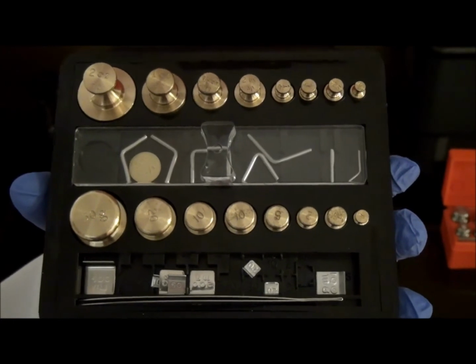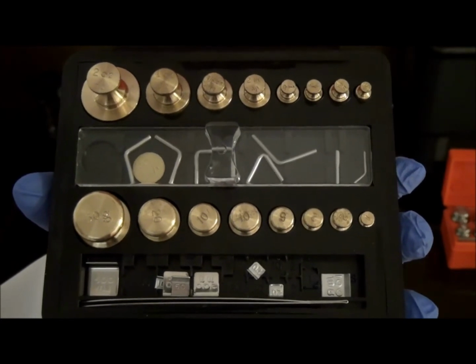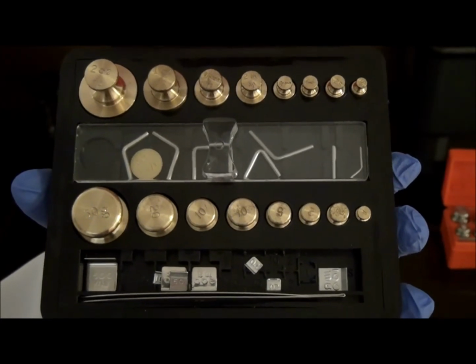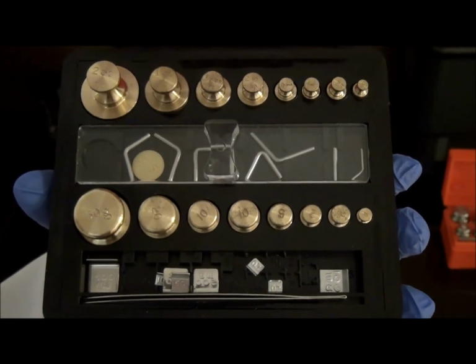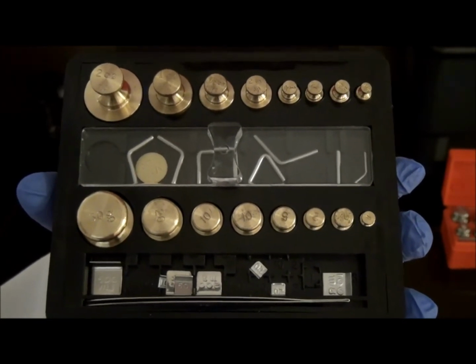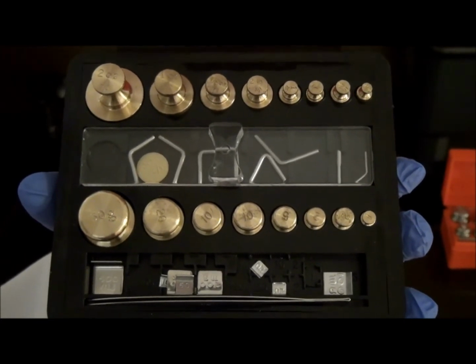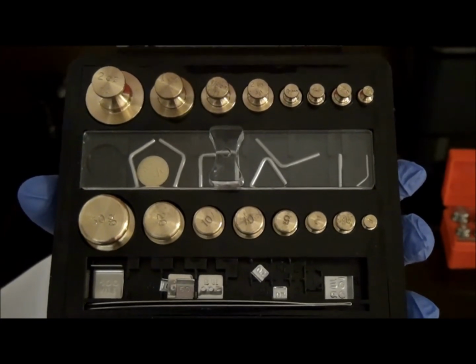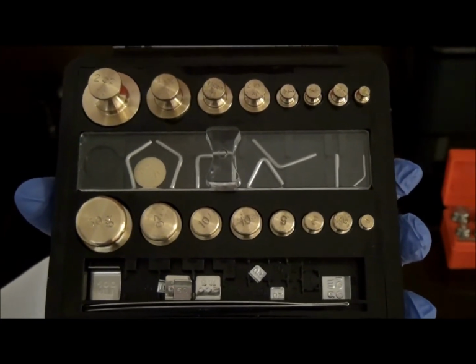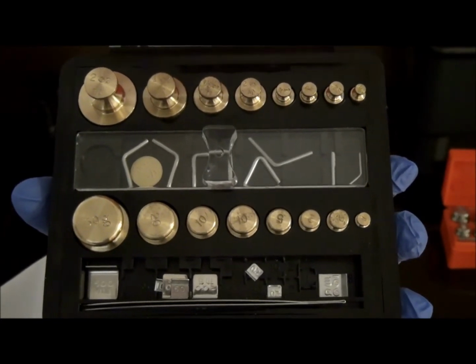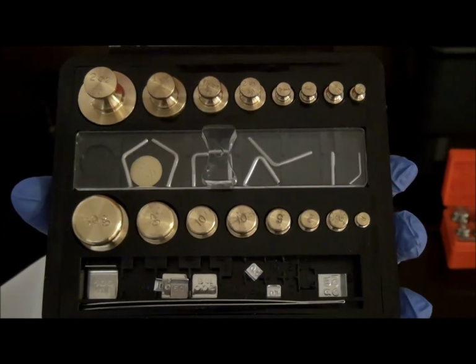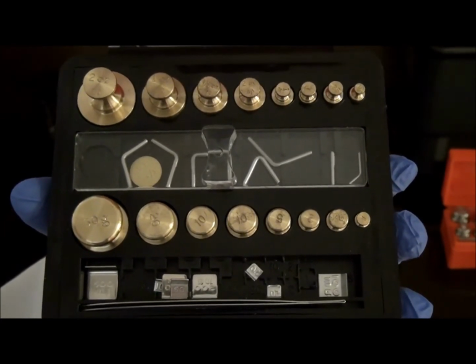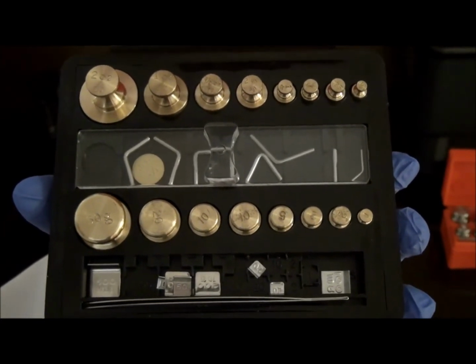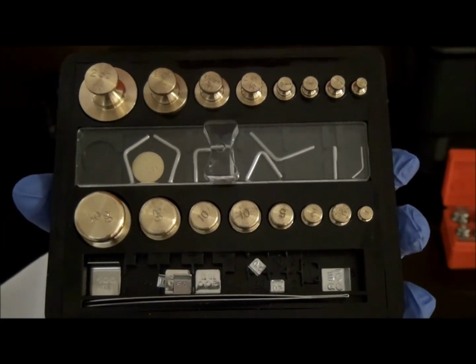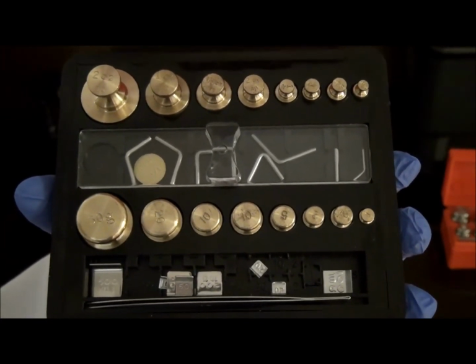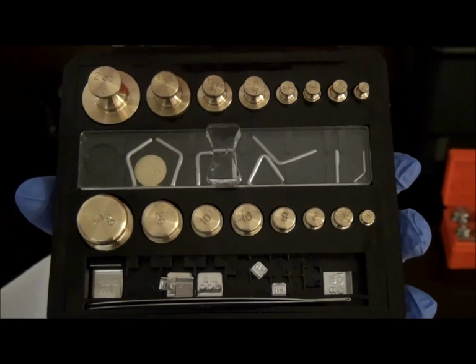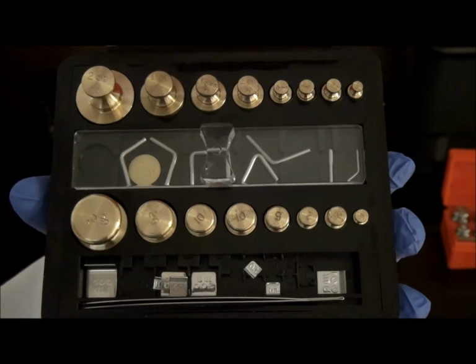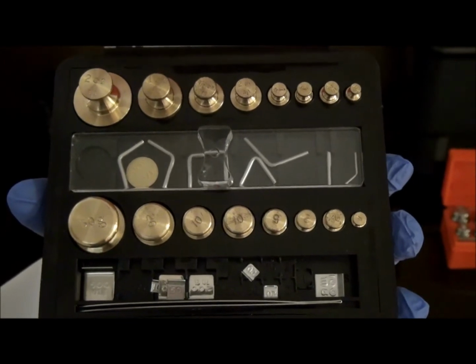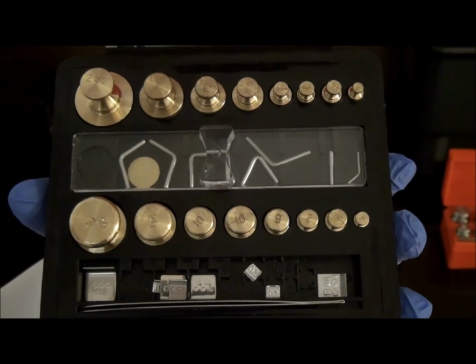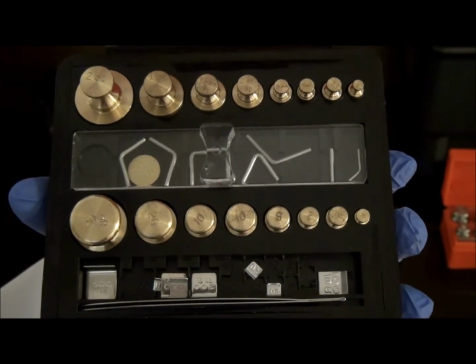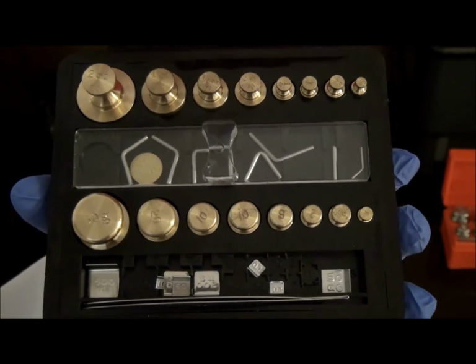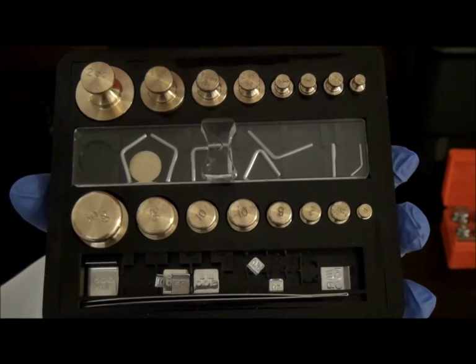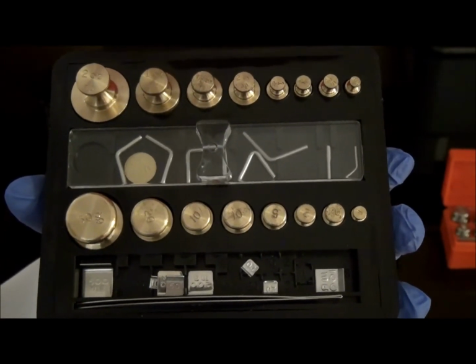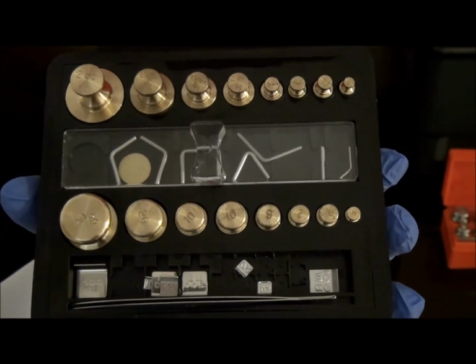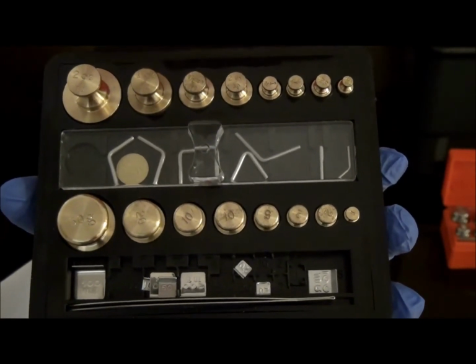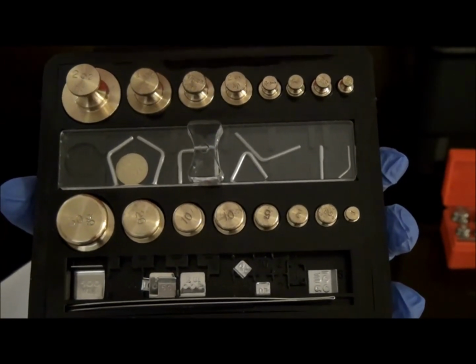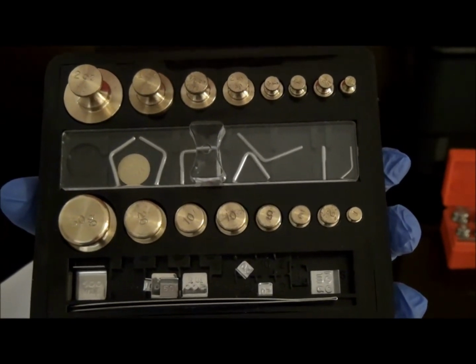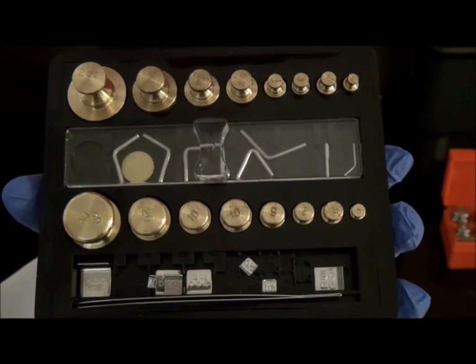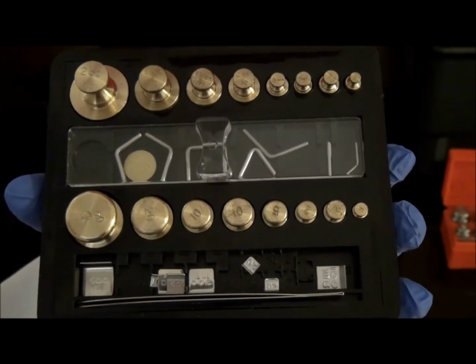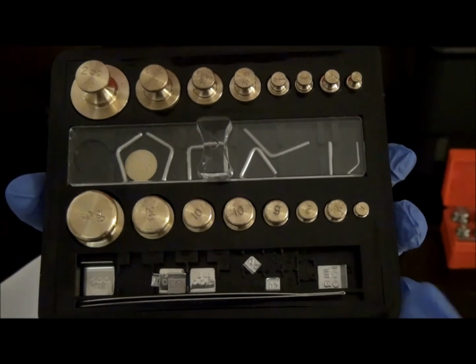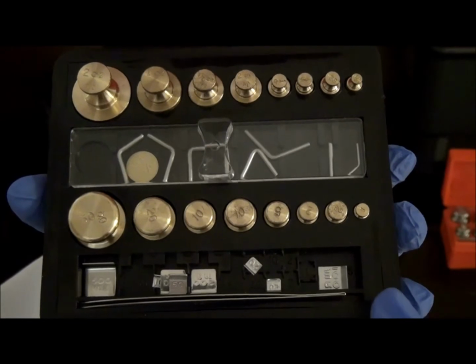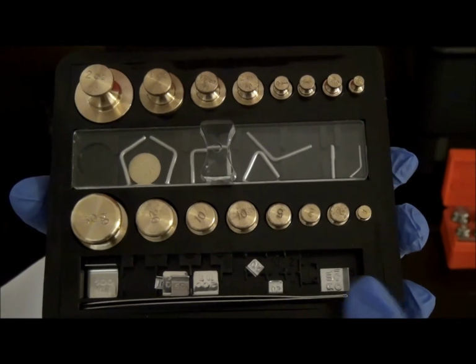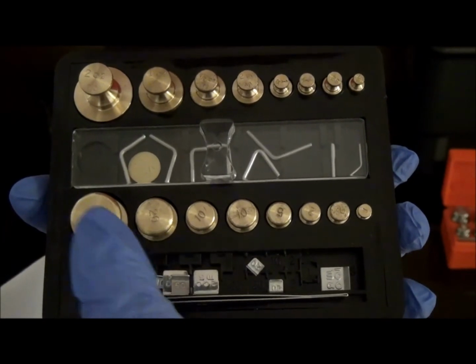Metric weights used exclusively for analytical purposes may come in a range of one milligram to one hundred grams. This weight set comes in a range of one milligram to fifty grams.